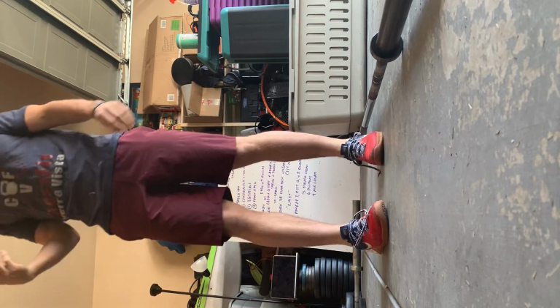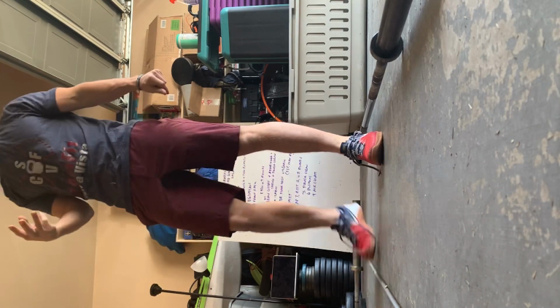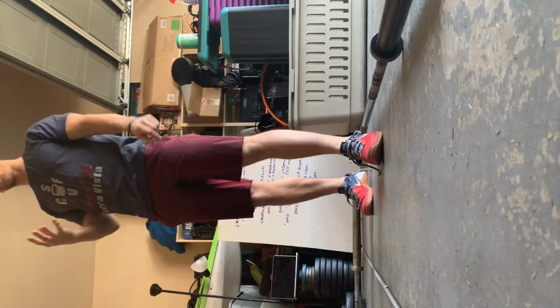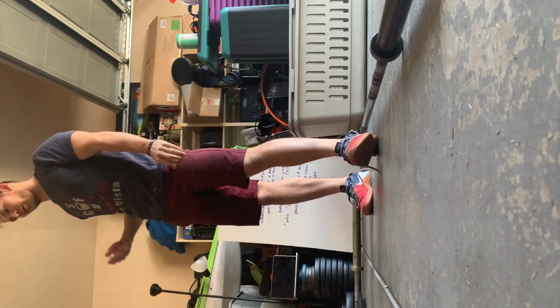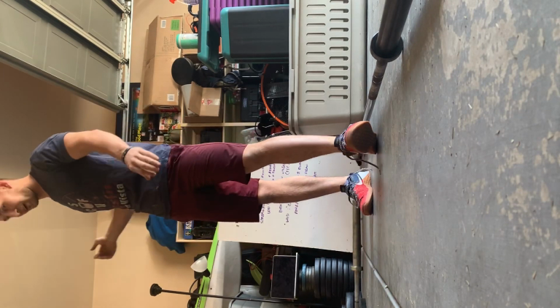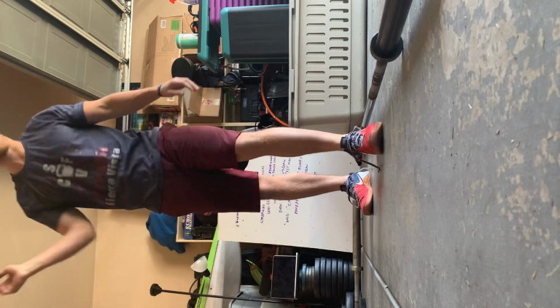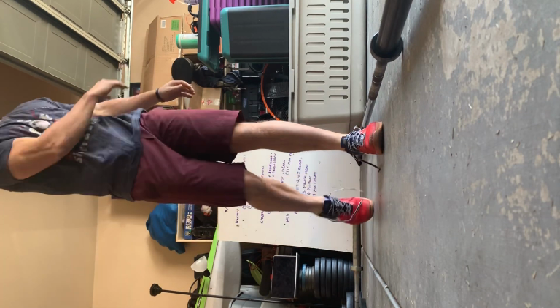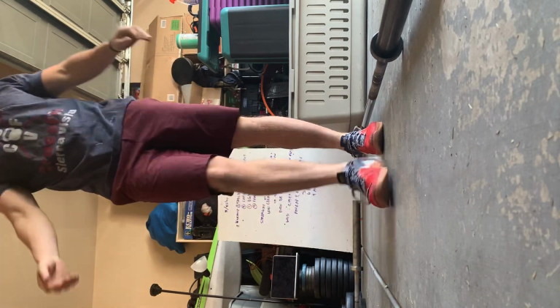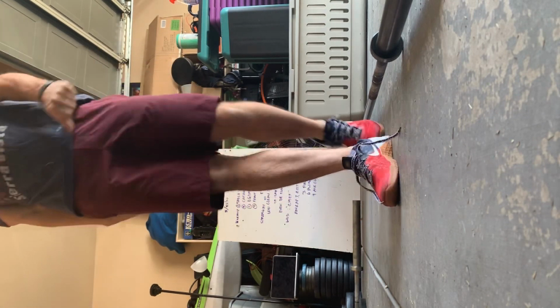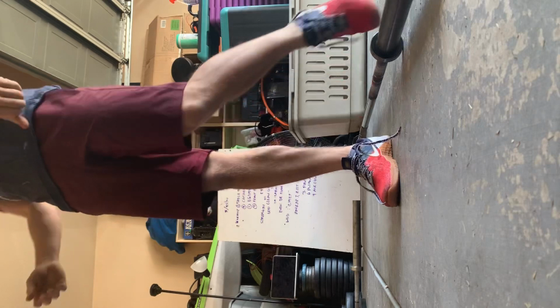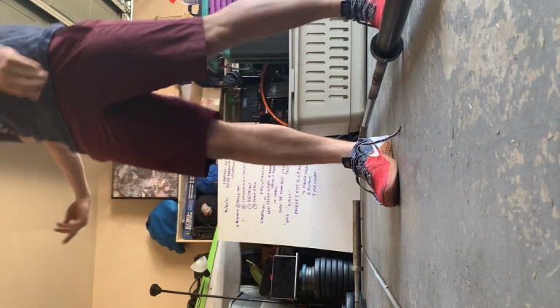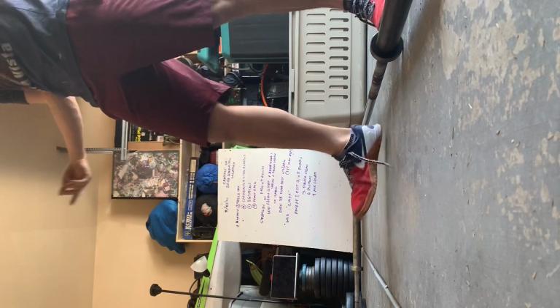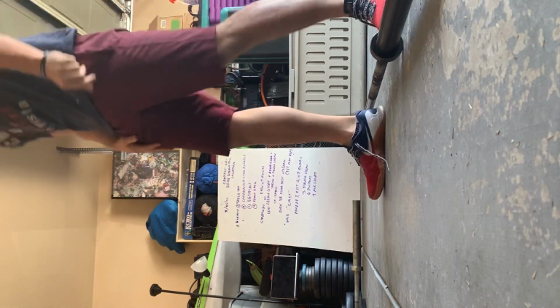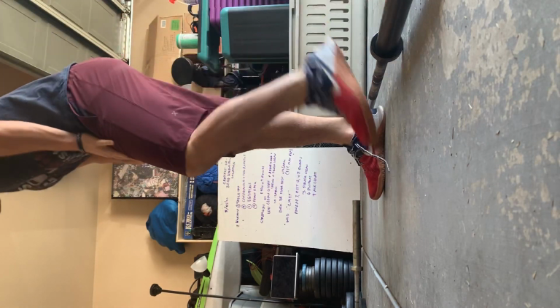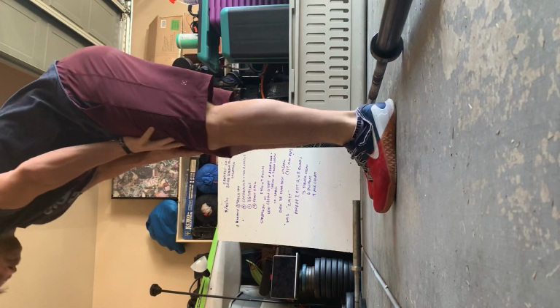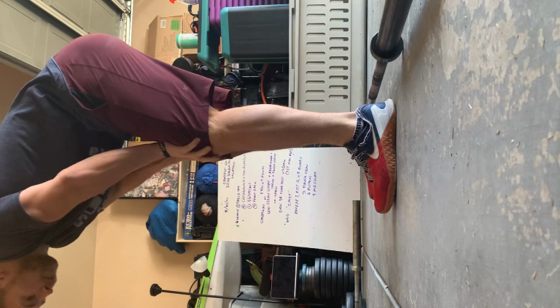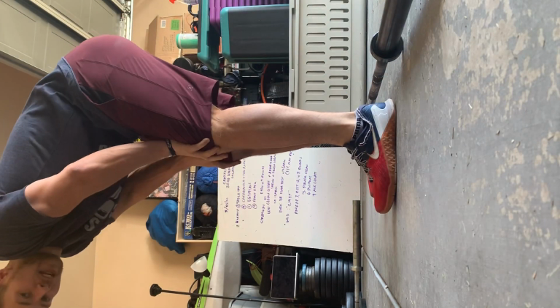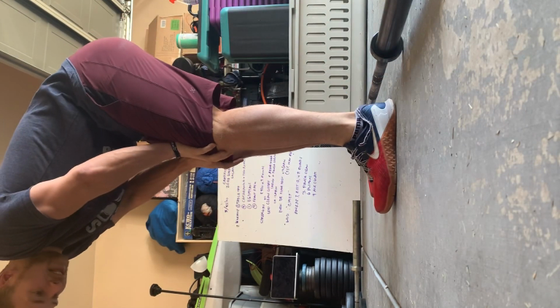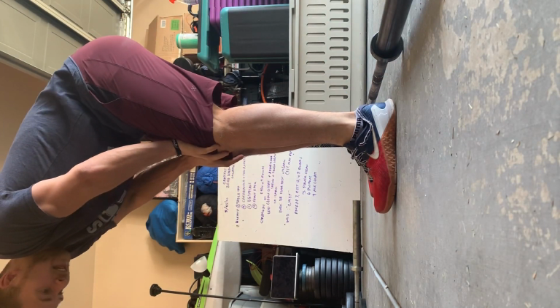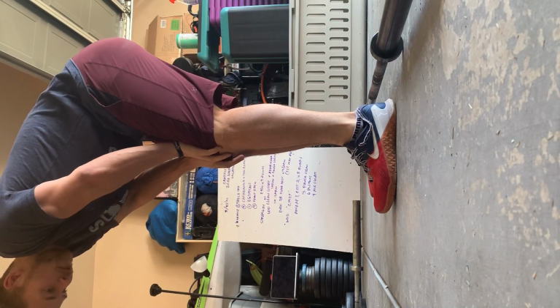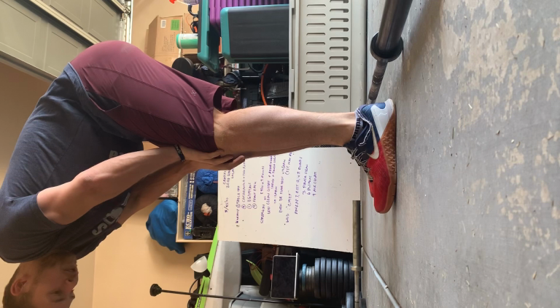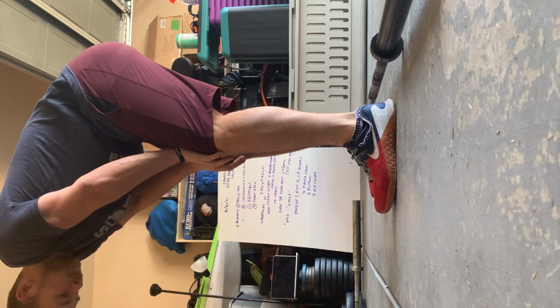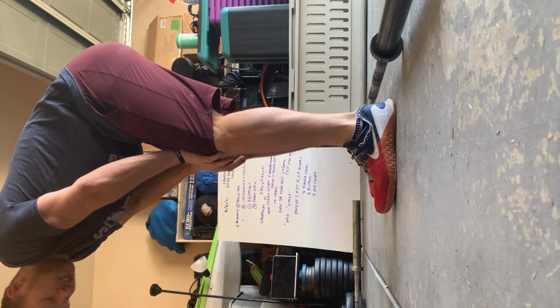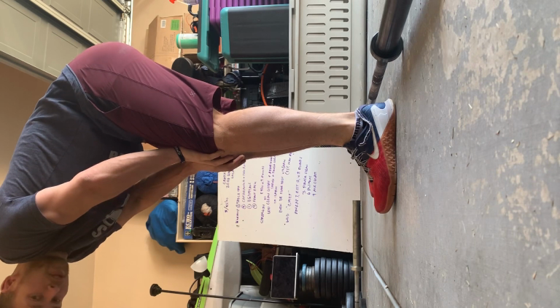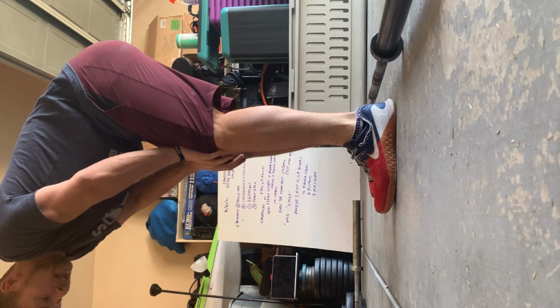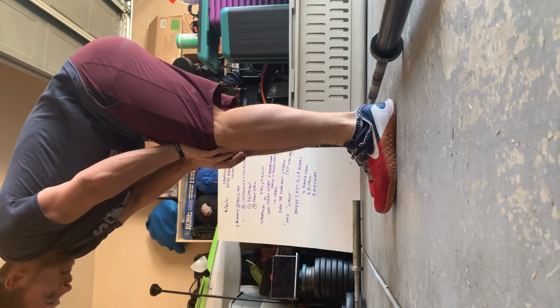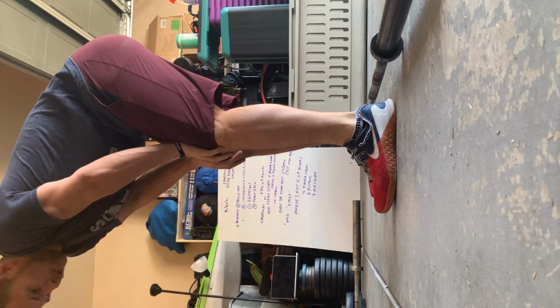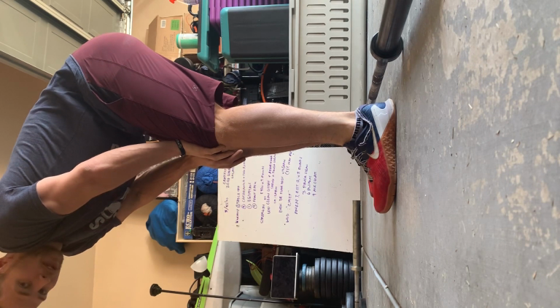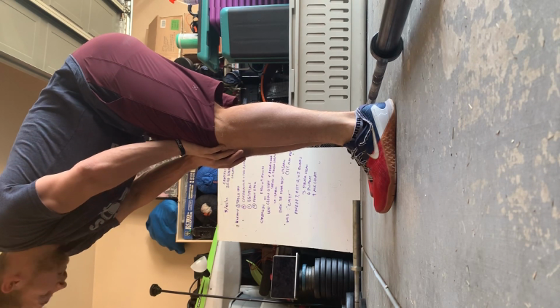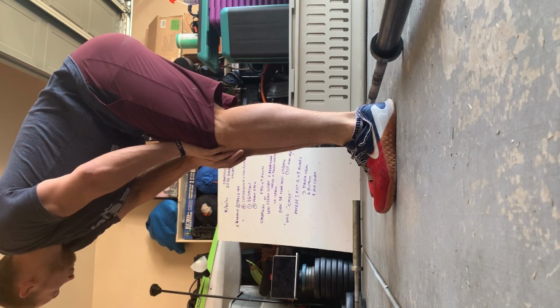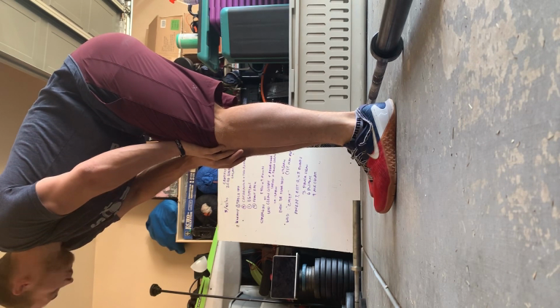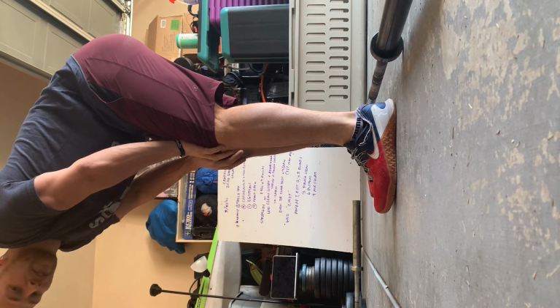Three rounds is good. Four rounds is awesome. Five rounds is phenomenal per round. I think the most I've ever gotten is like 18 rounds total. I got to check on SugarWOD. I'm going to try and beat it in my garage — make sure I've got more fitness.